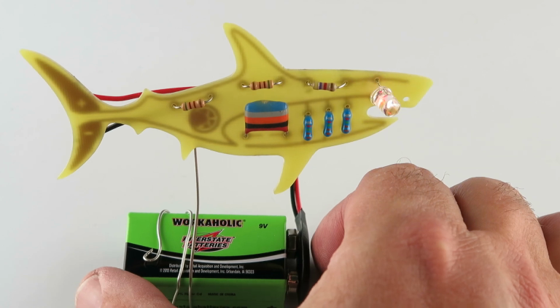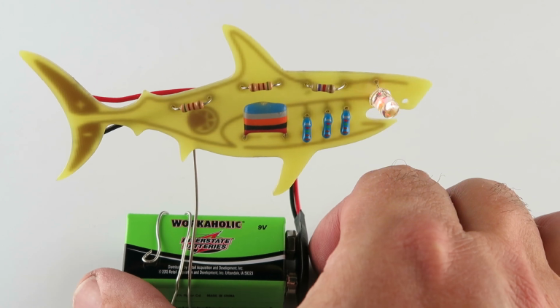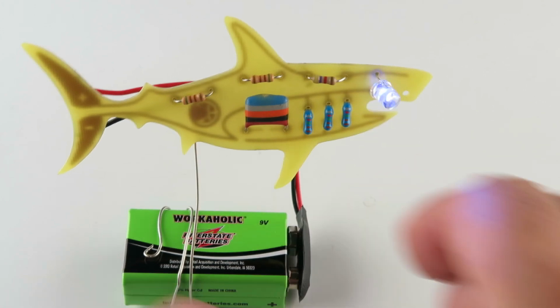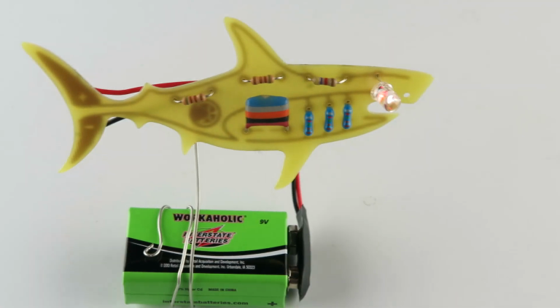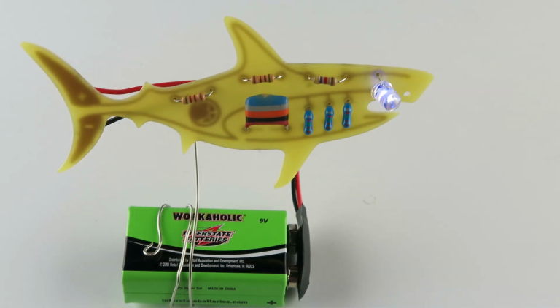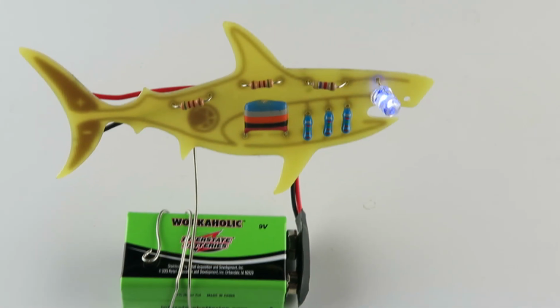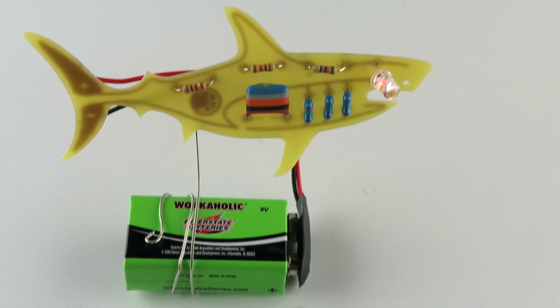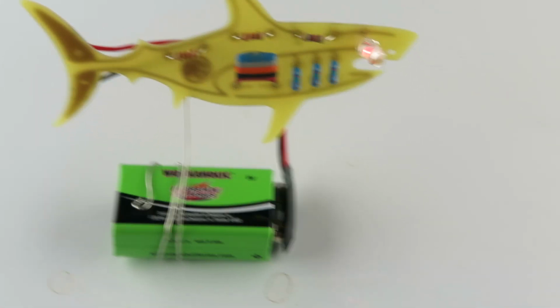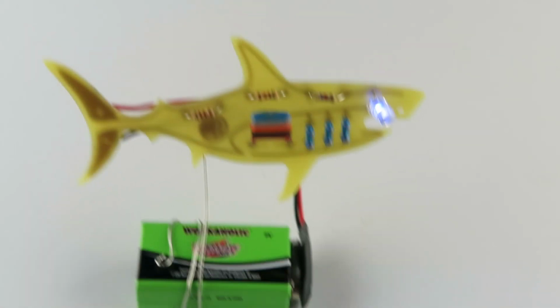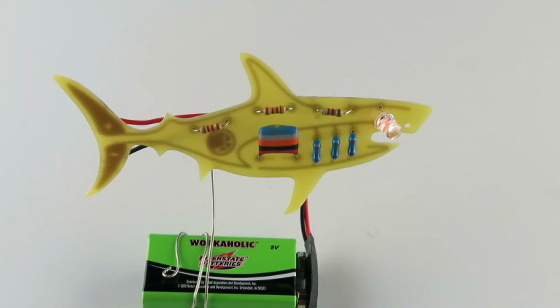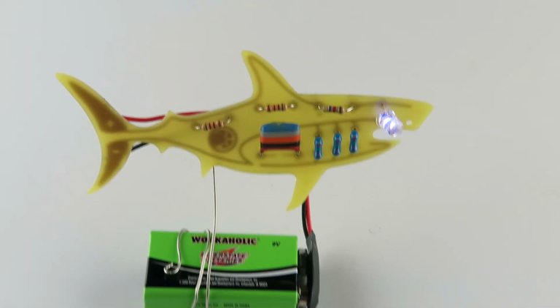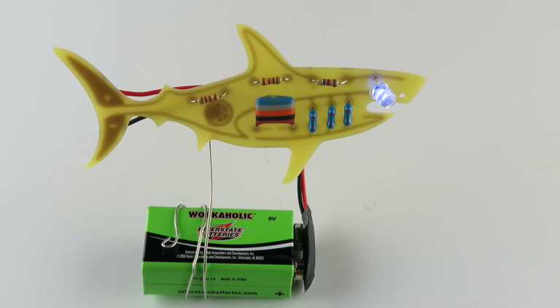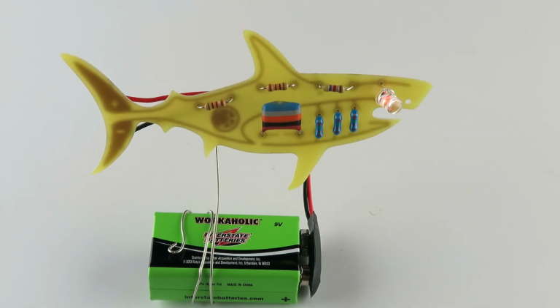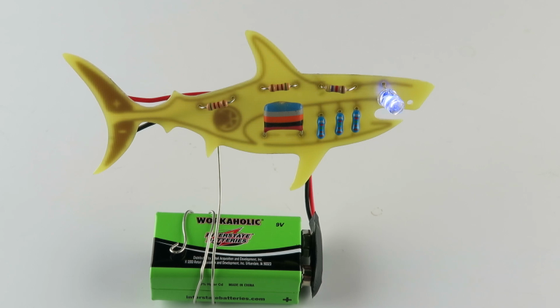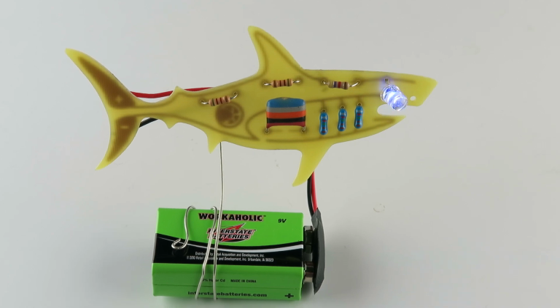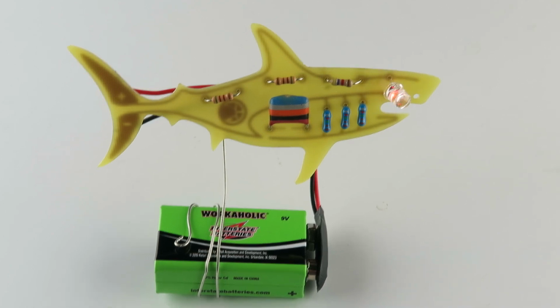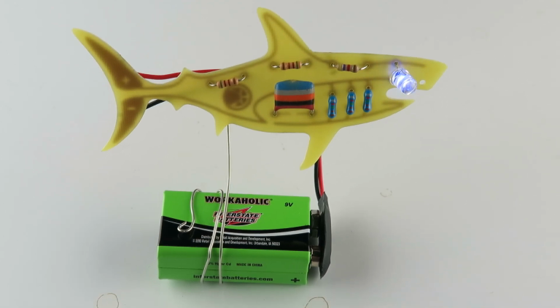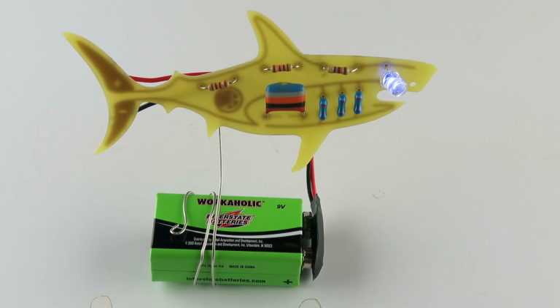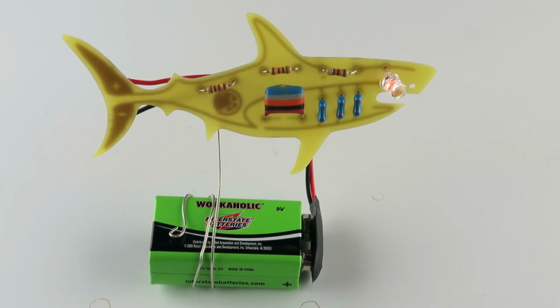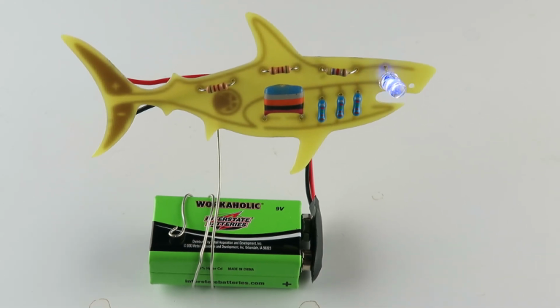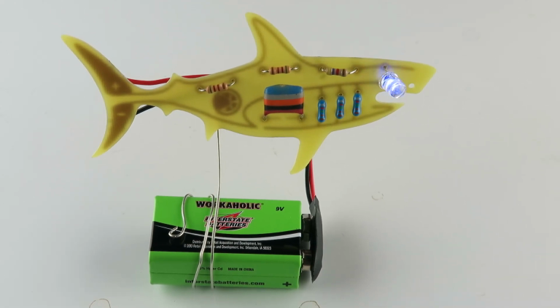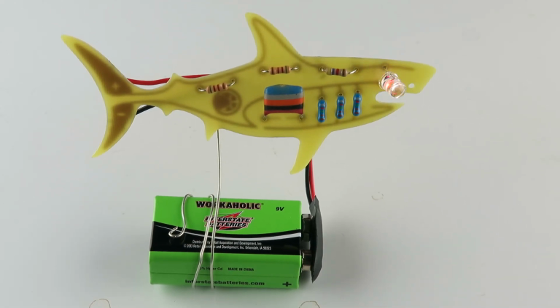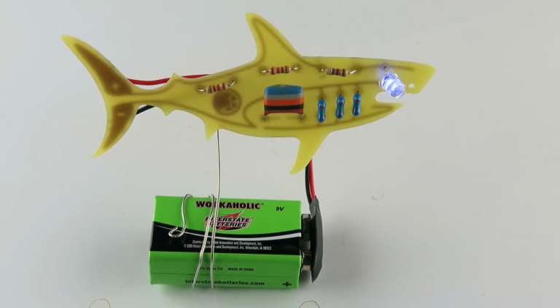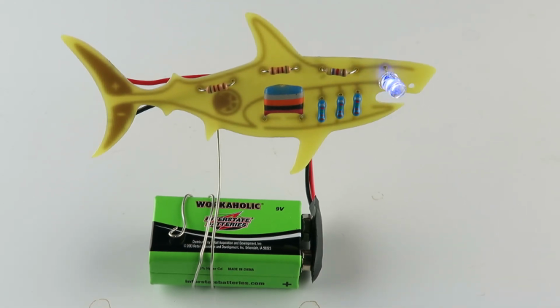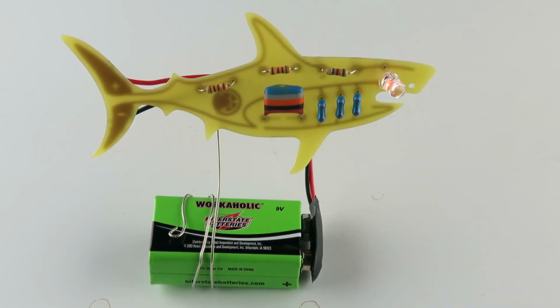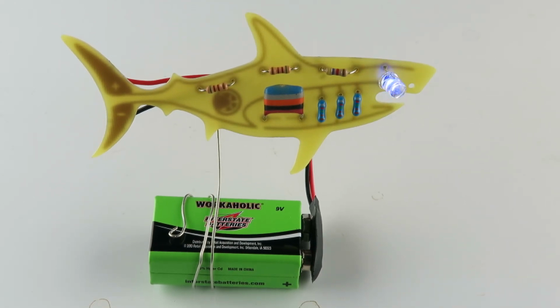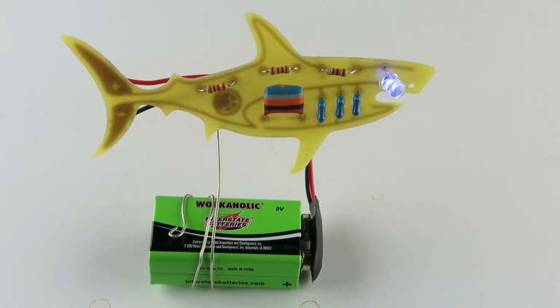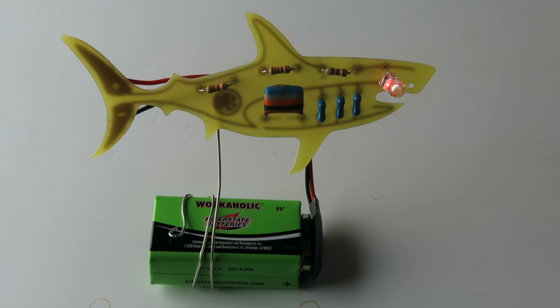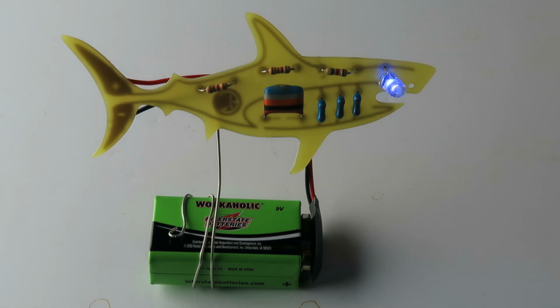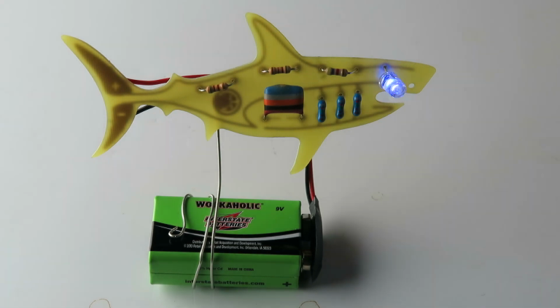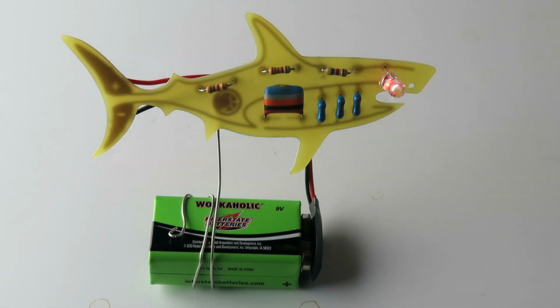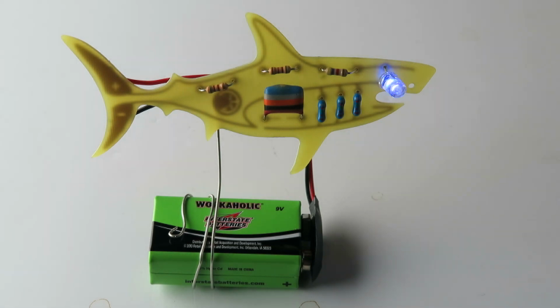There we are. There you have it — your shark. Let's get the light. Swimming at night.